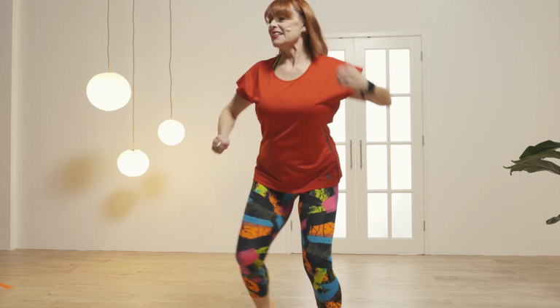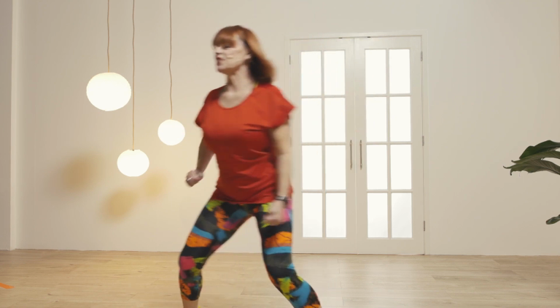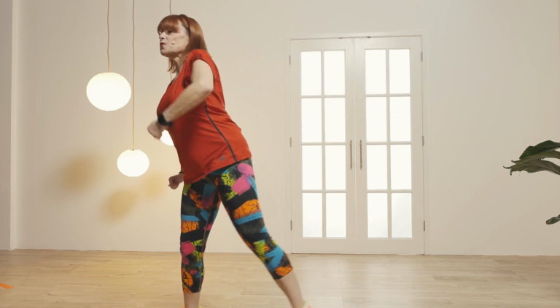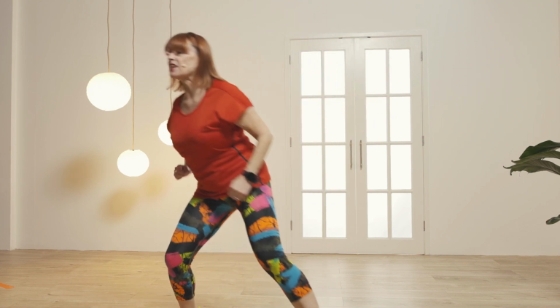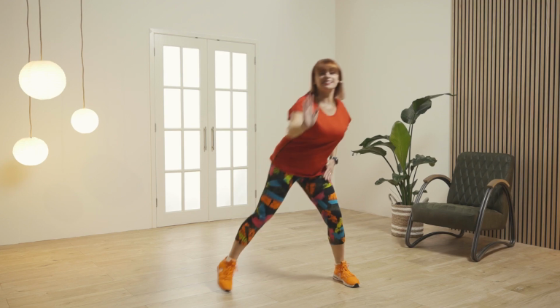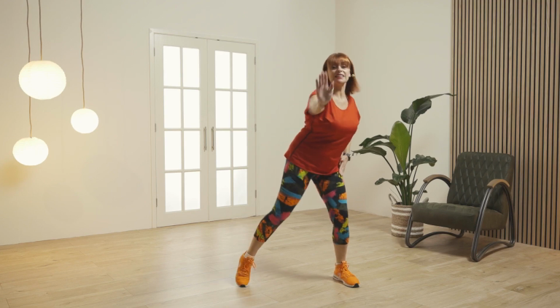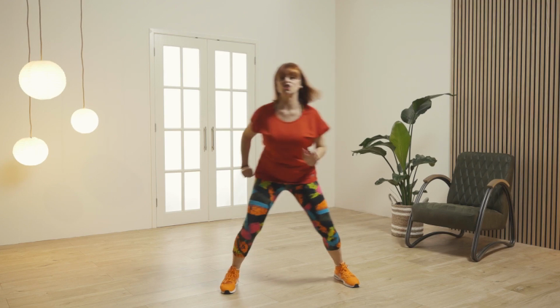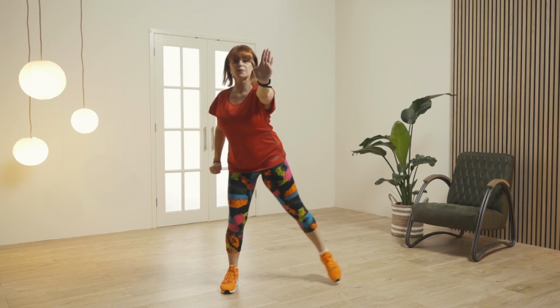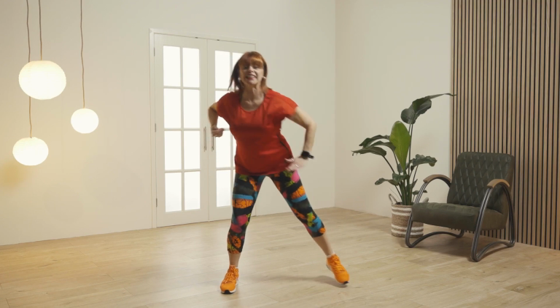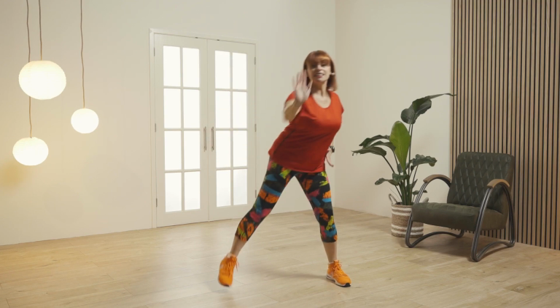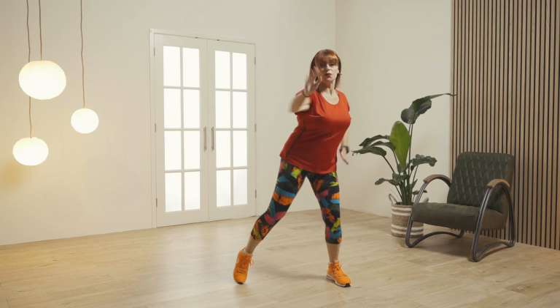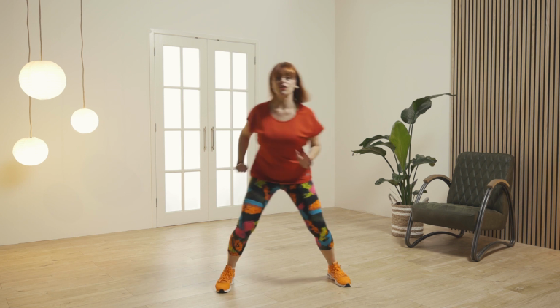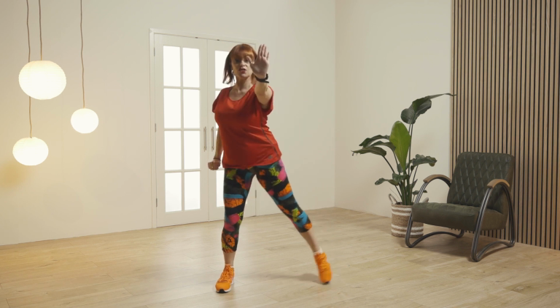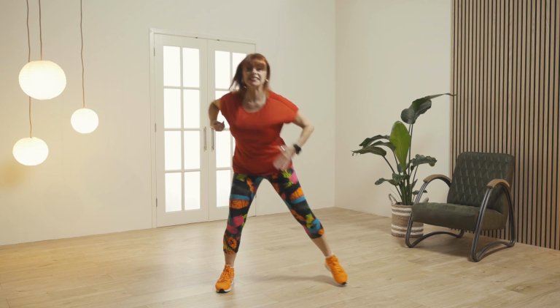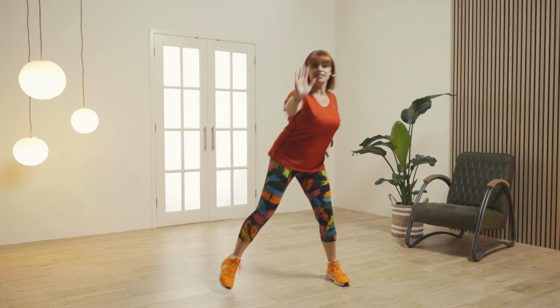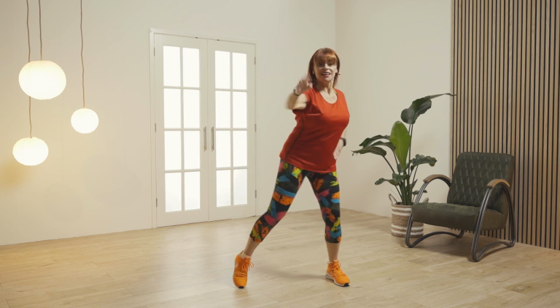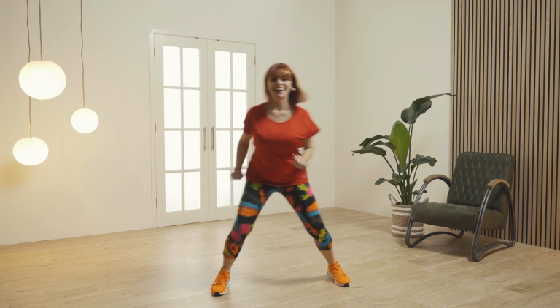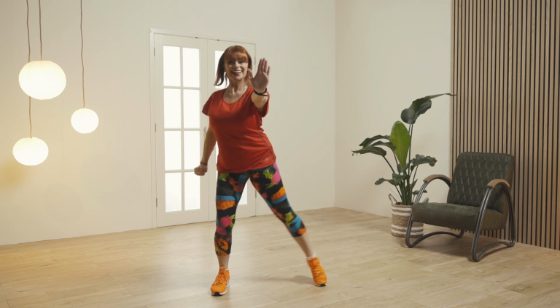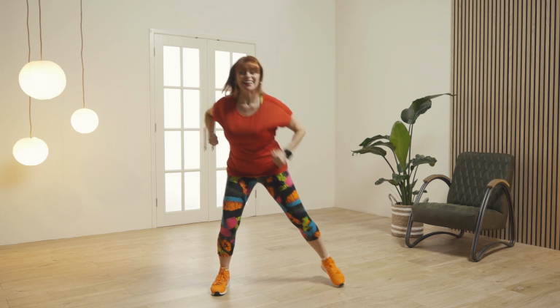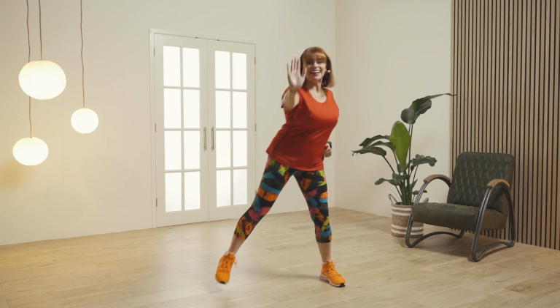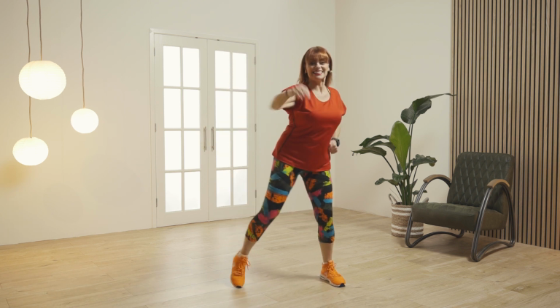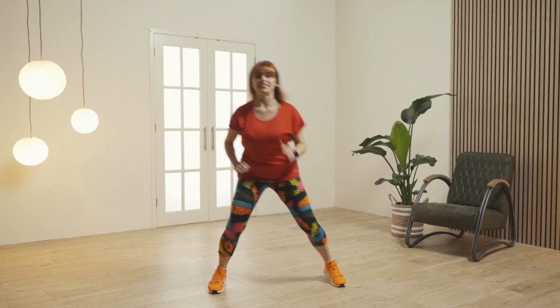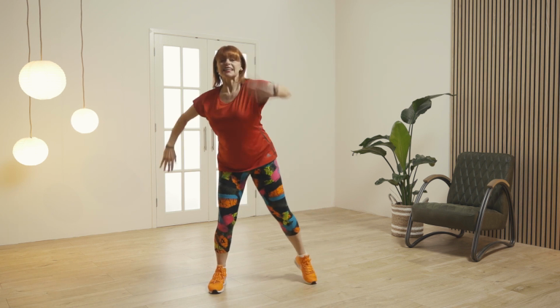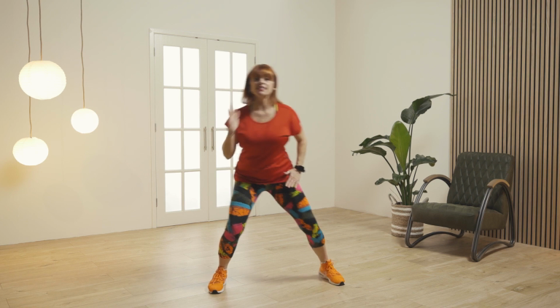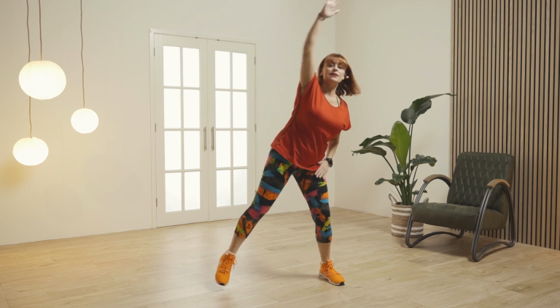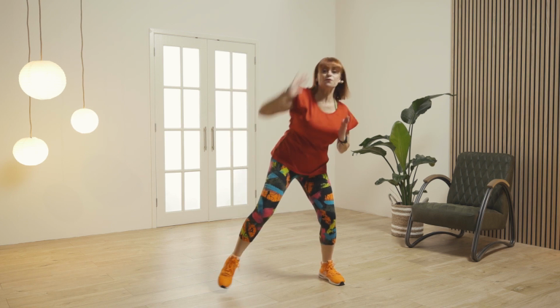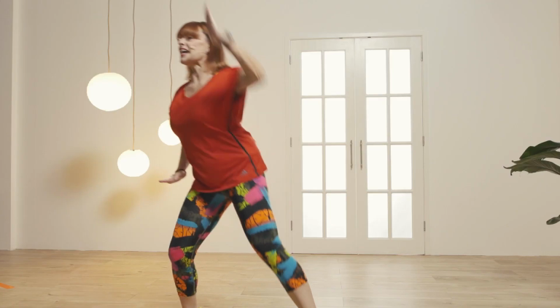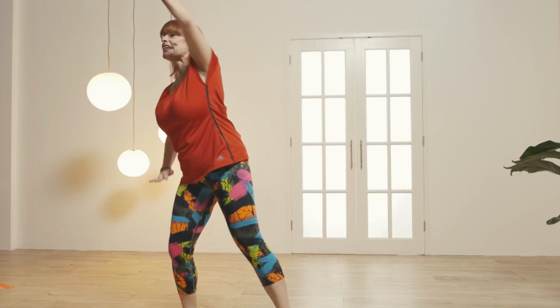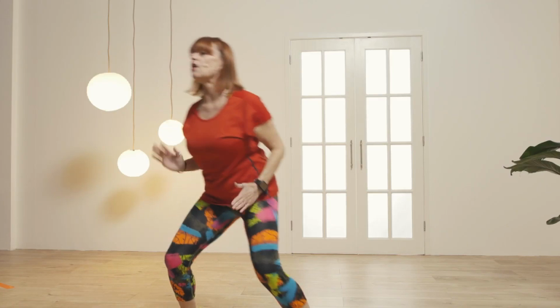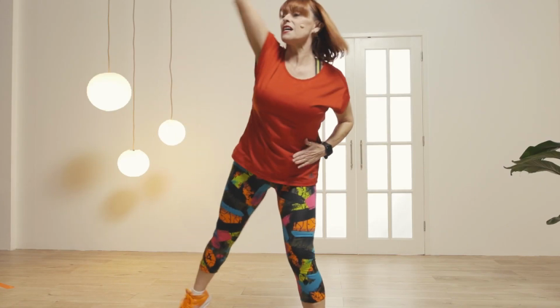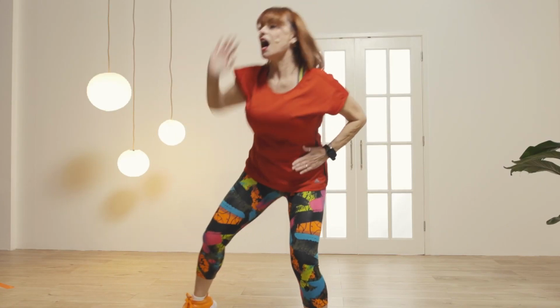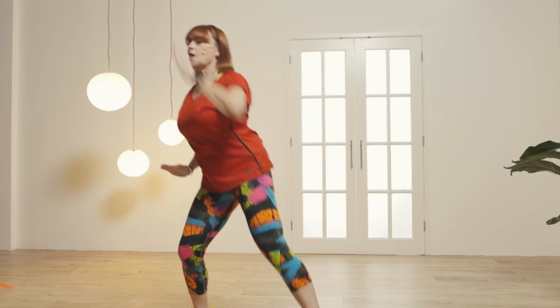Now we're going to shift the weight side to side and make a stop sign, so we're stretching the wrists. Now this time, if it feels okay, take the arms up.